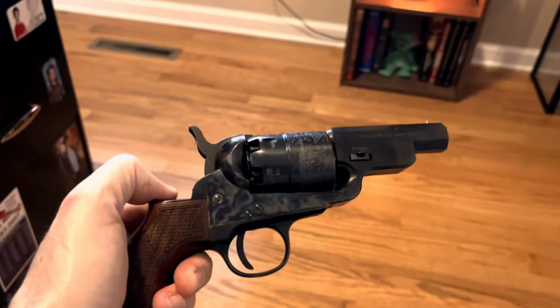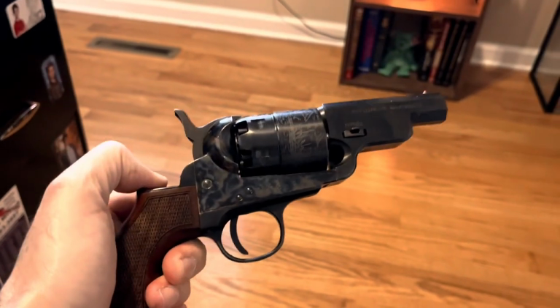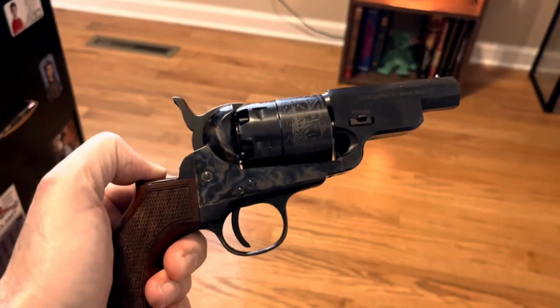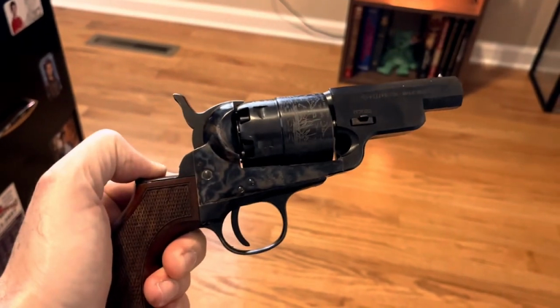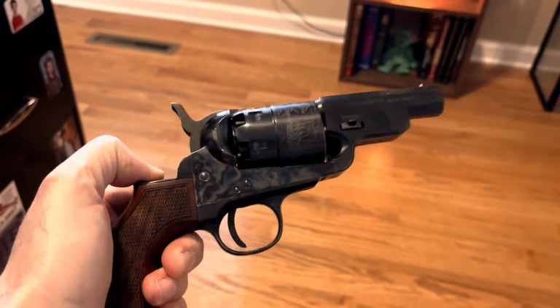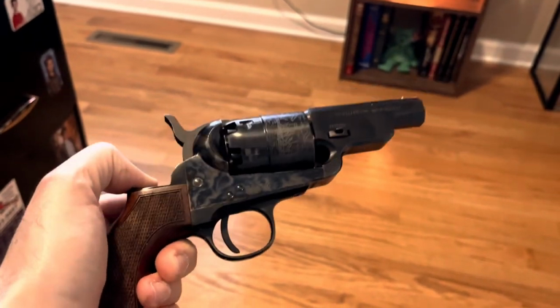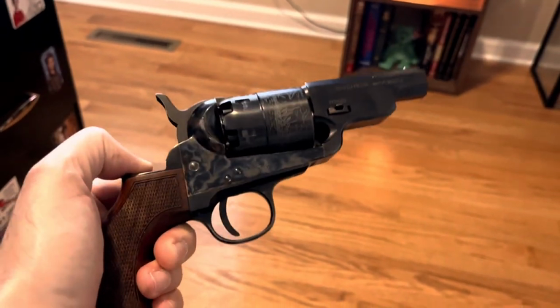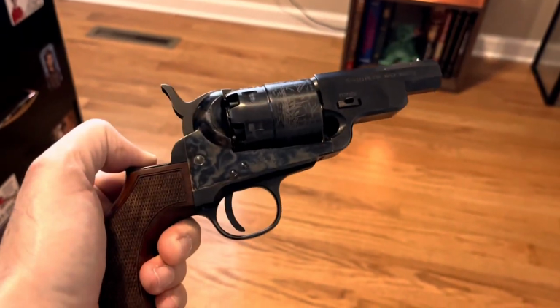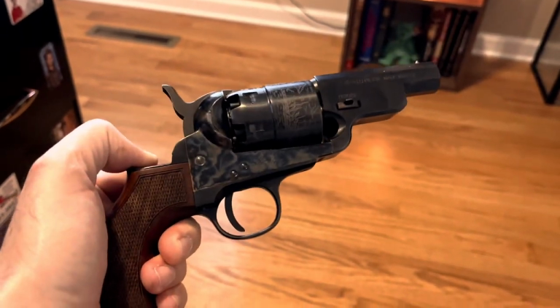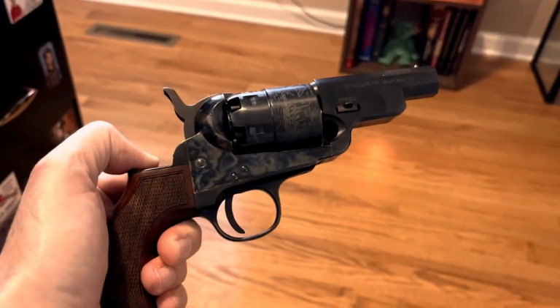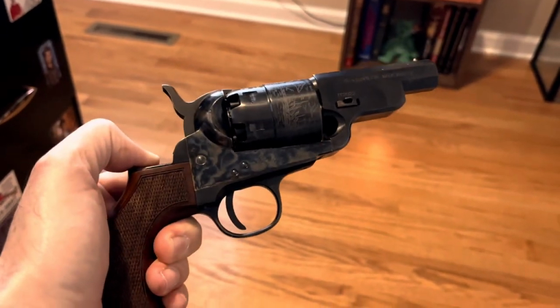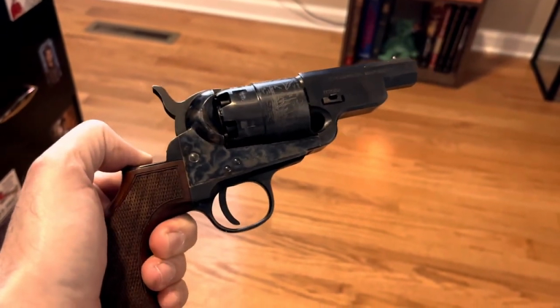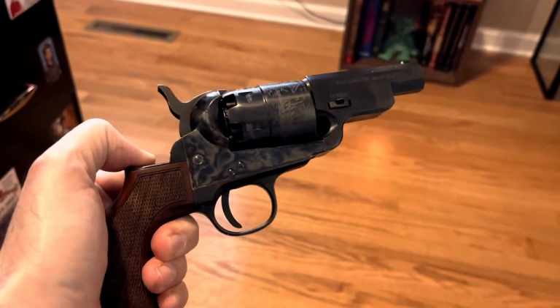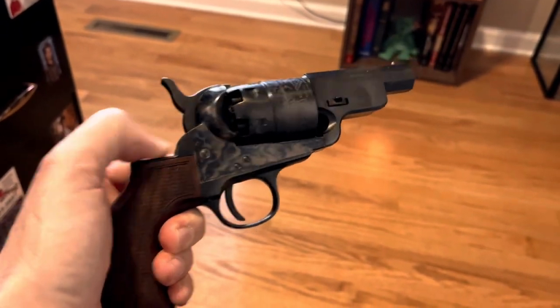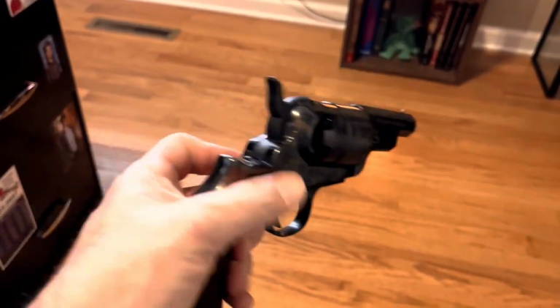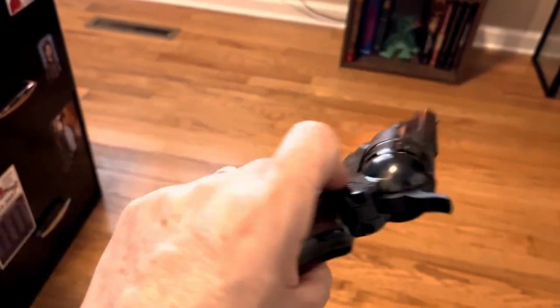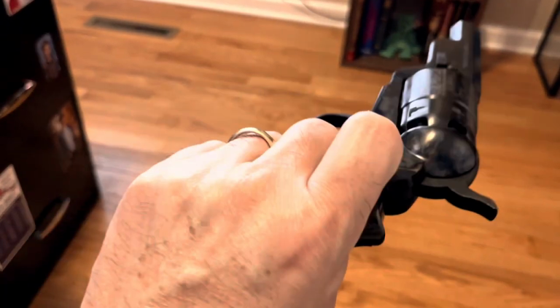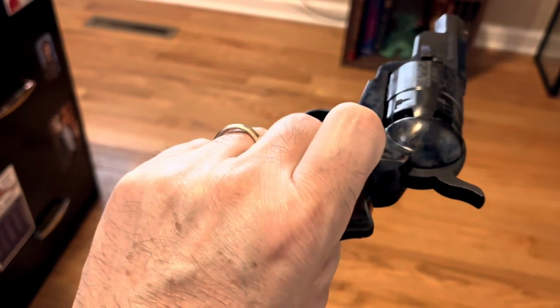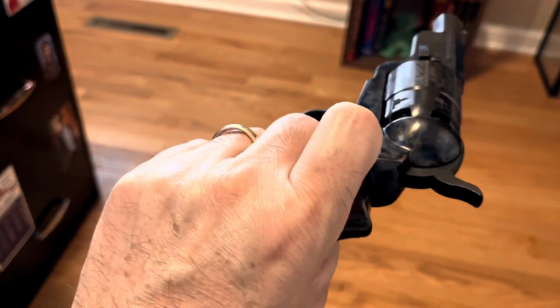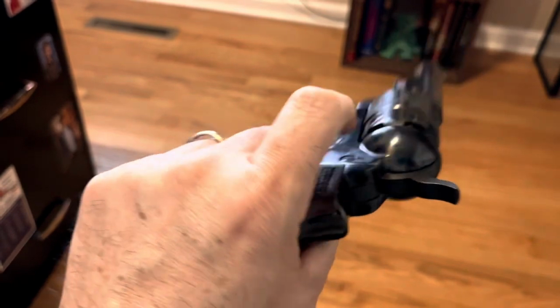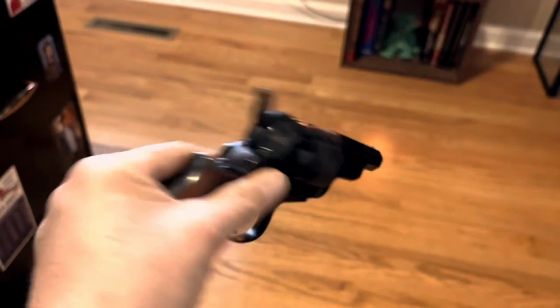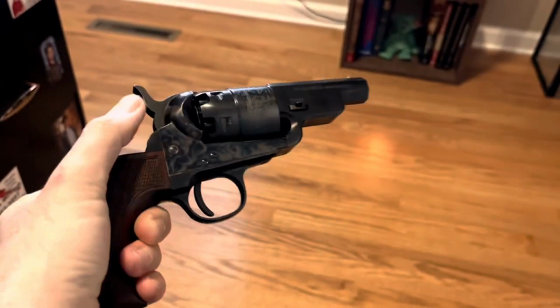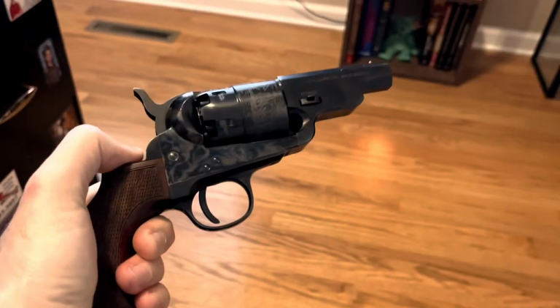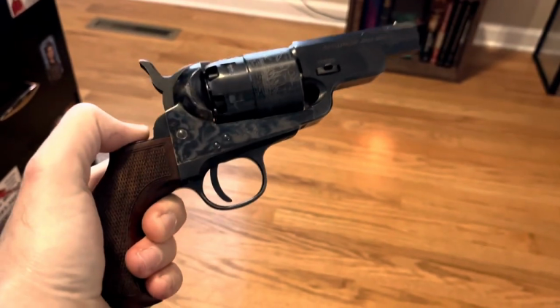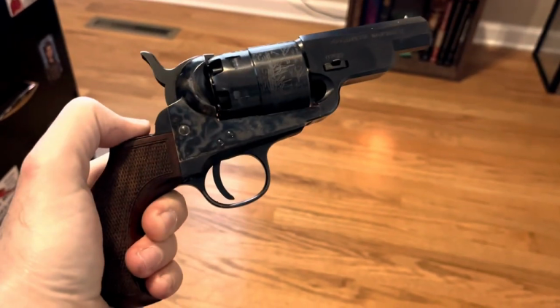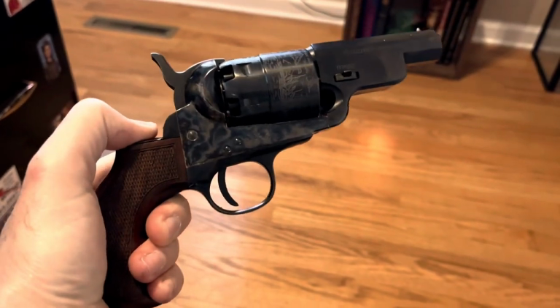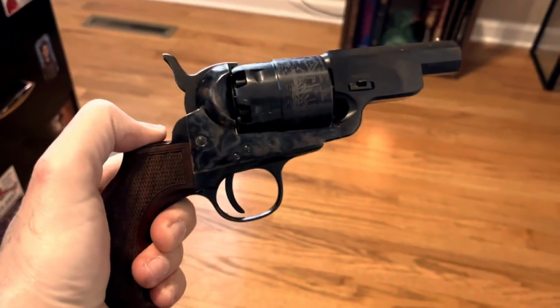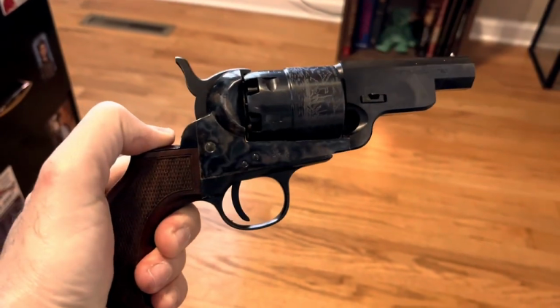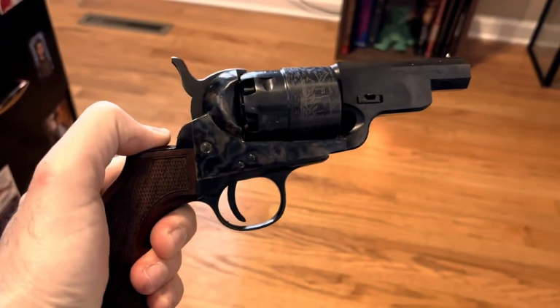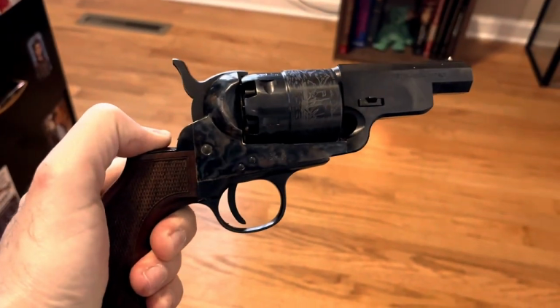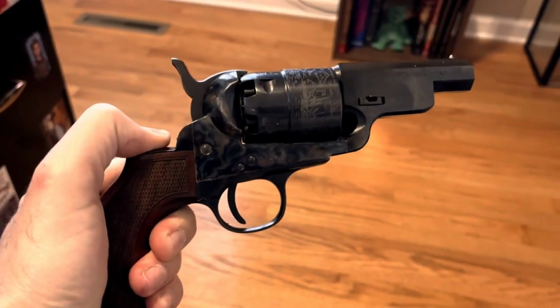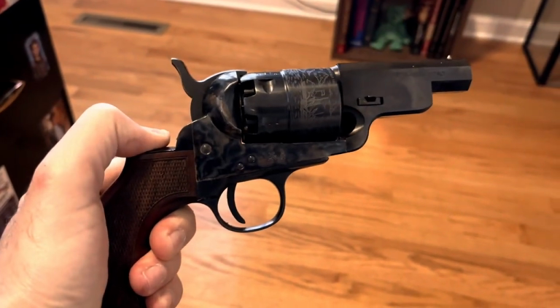It's a pretty neat little pistol — the Pietta Colt Avenging Angel. Thanks for watching.